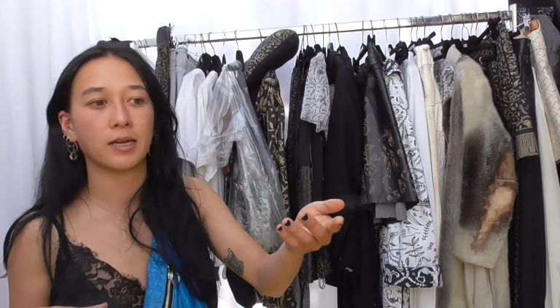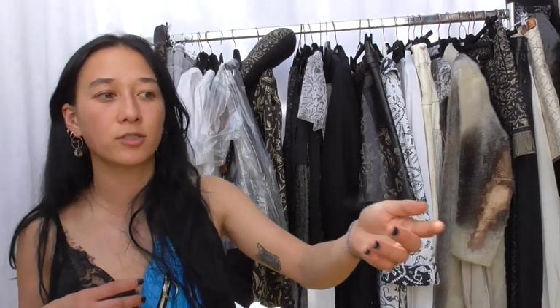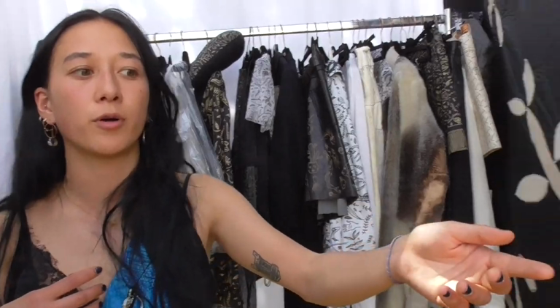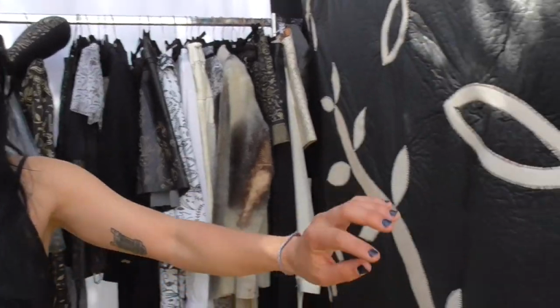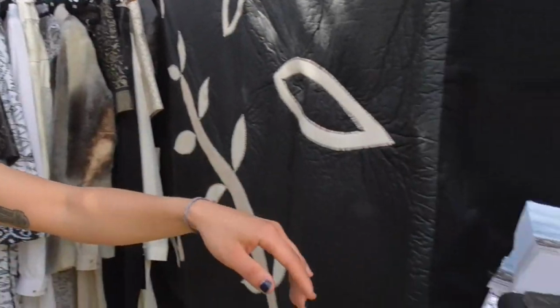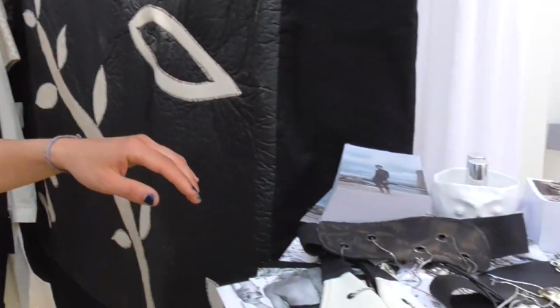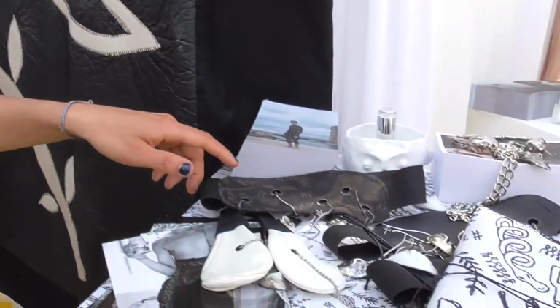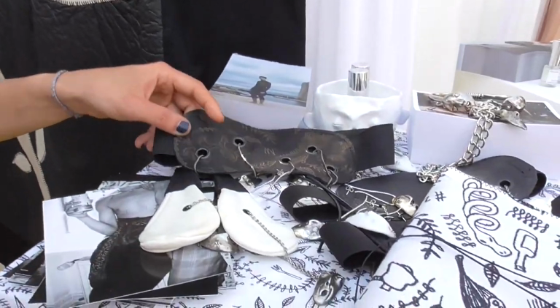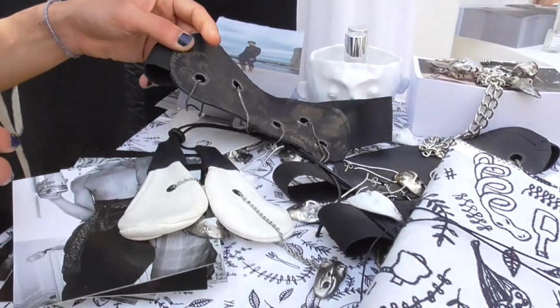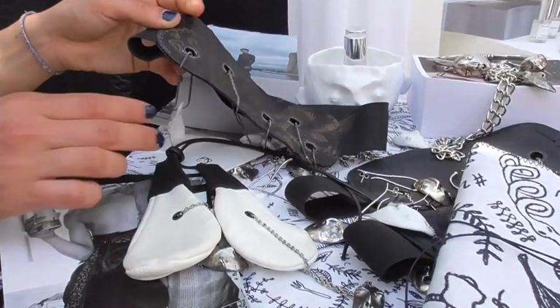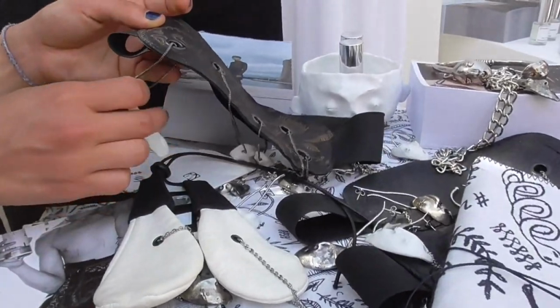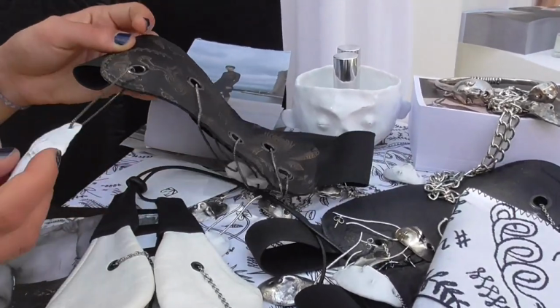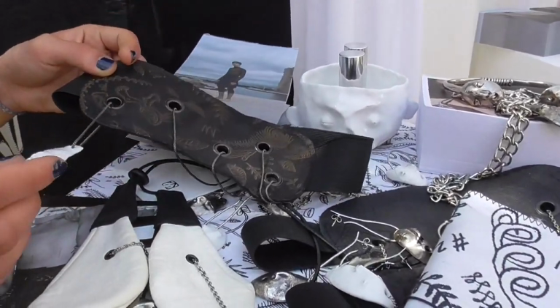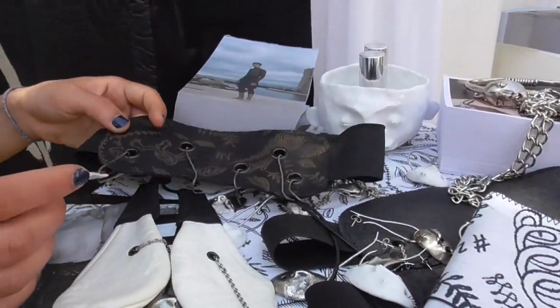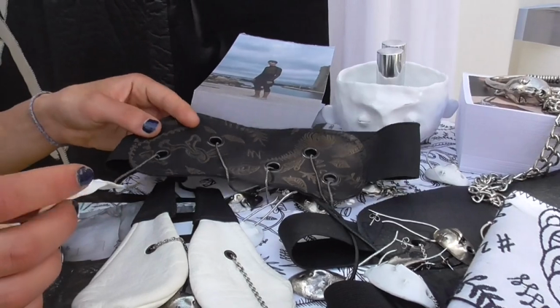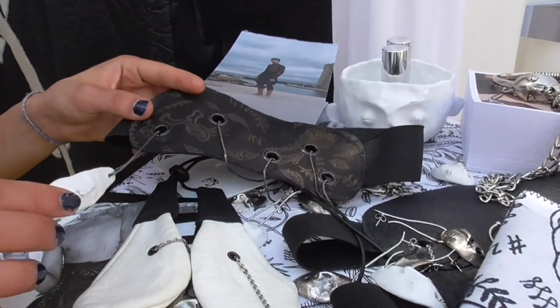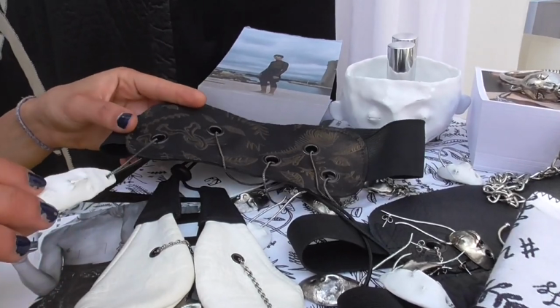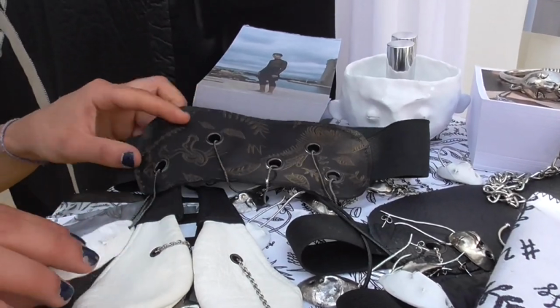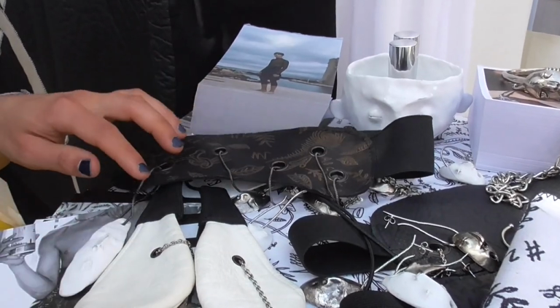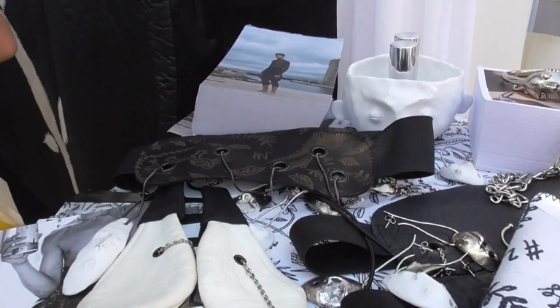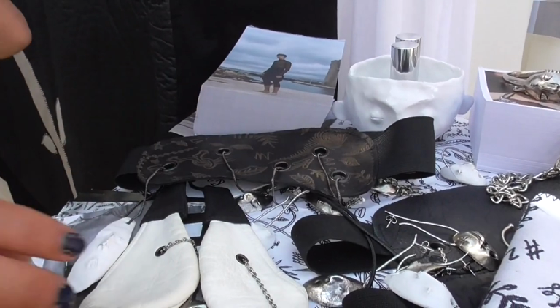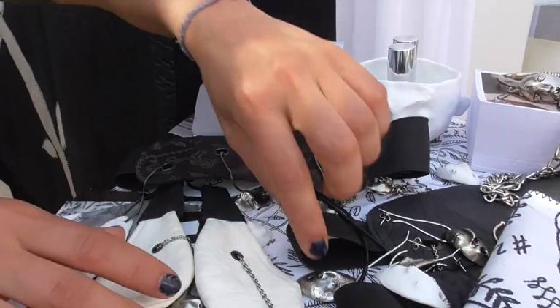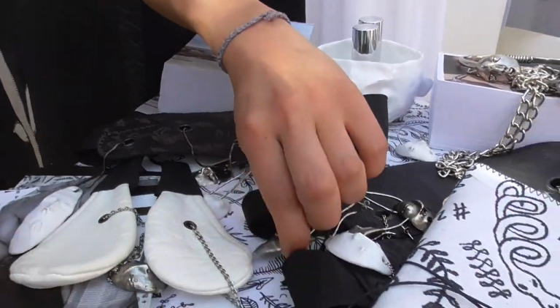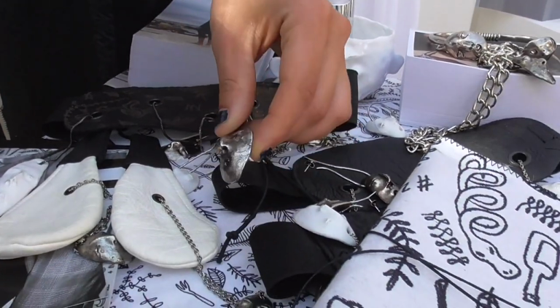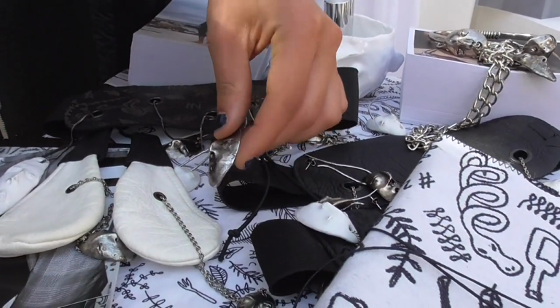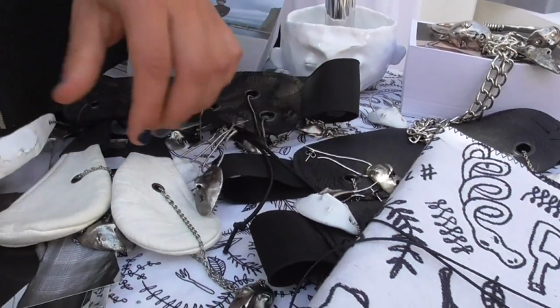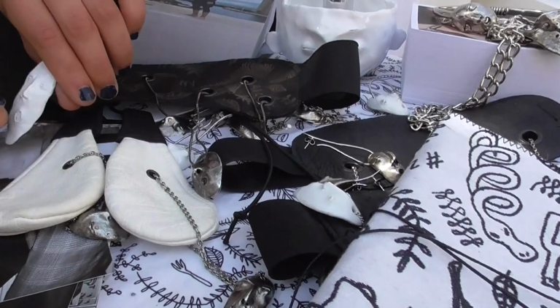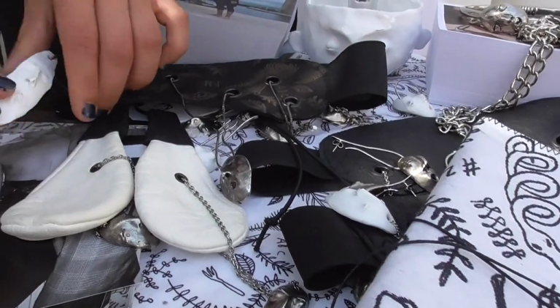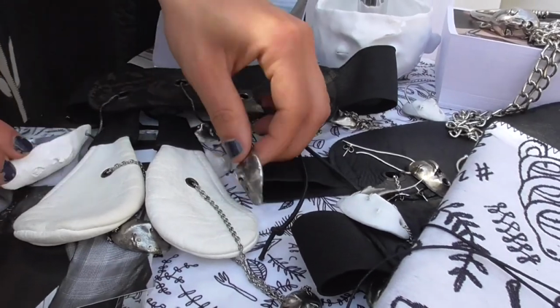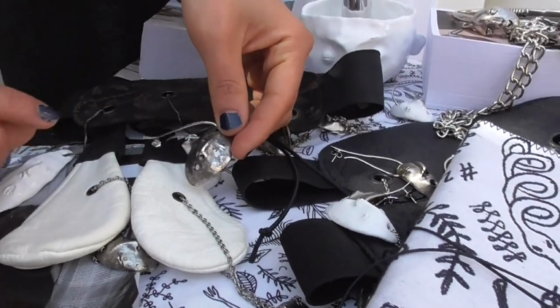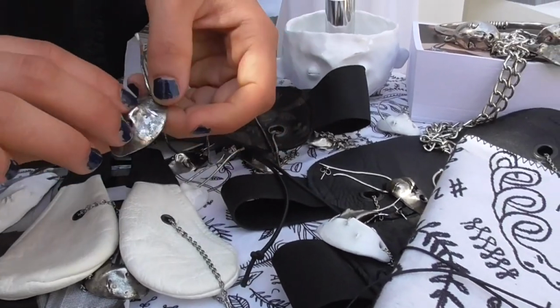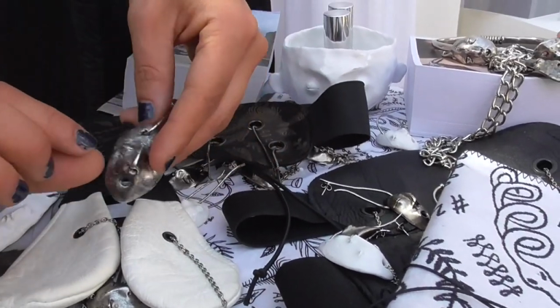I add some jewelry that I did with the lost wax casting technique, with the Maison des Arts de Chanel. I first made it in ceramic, and then we made it in metal.